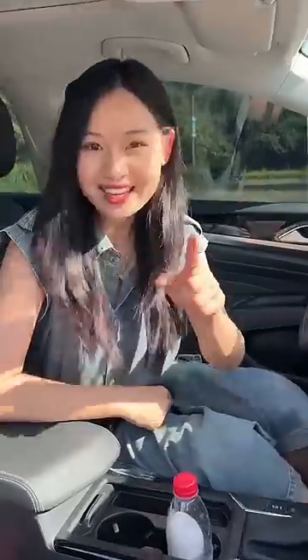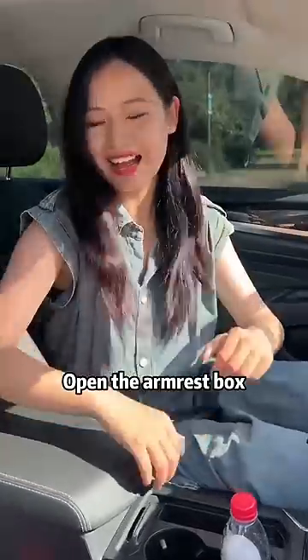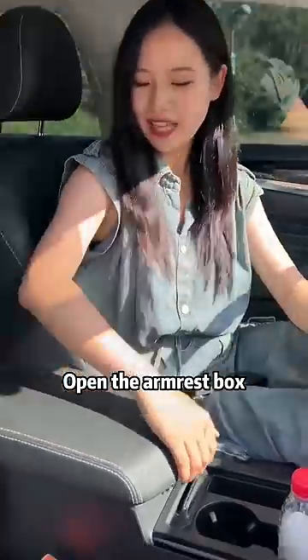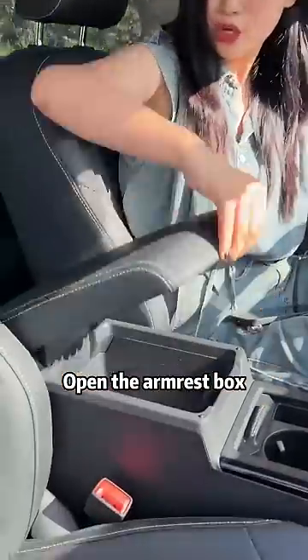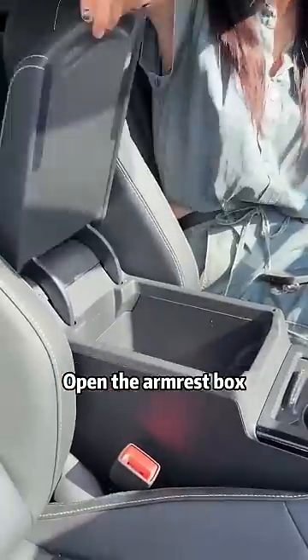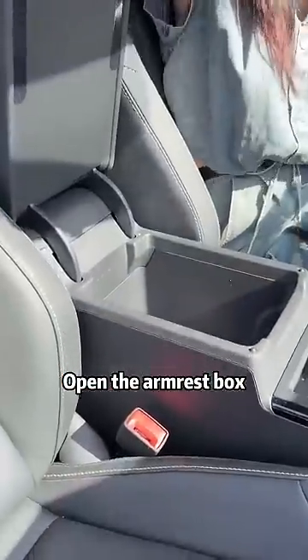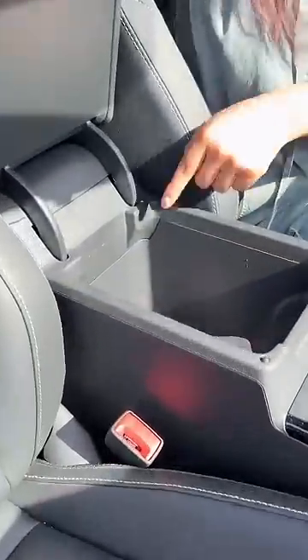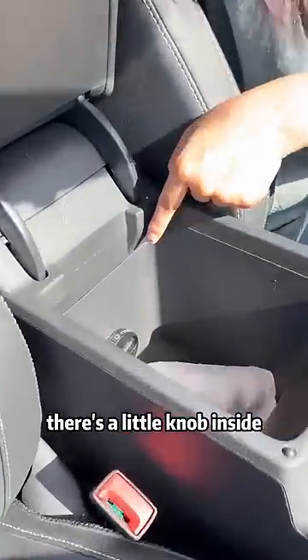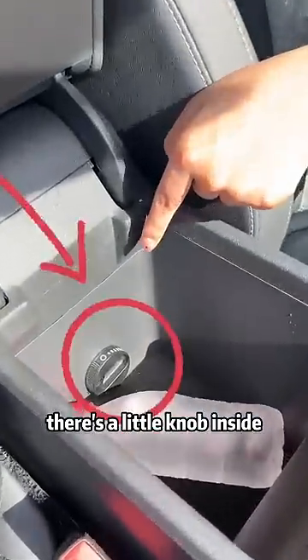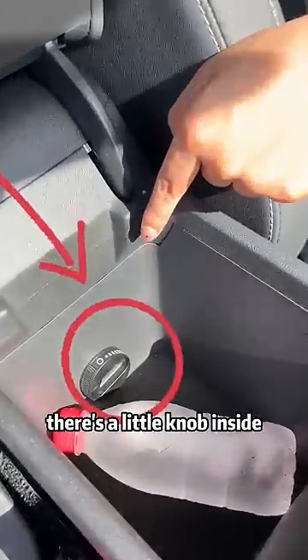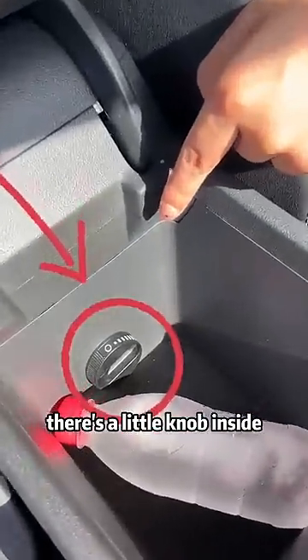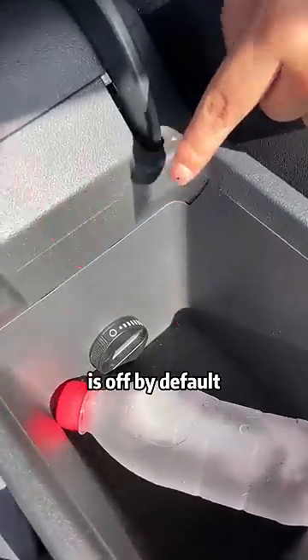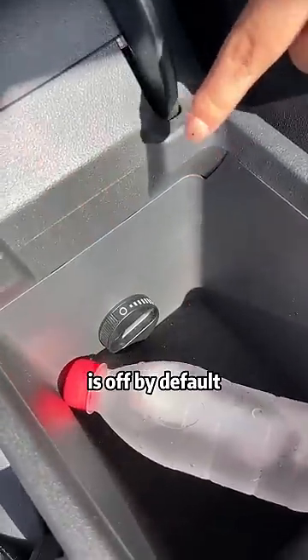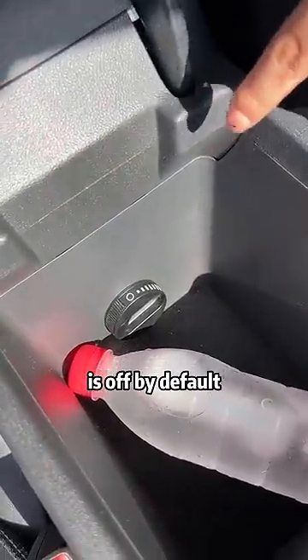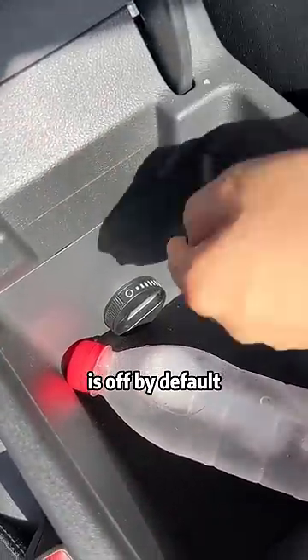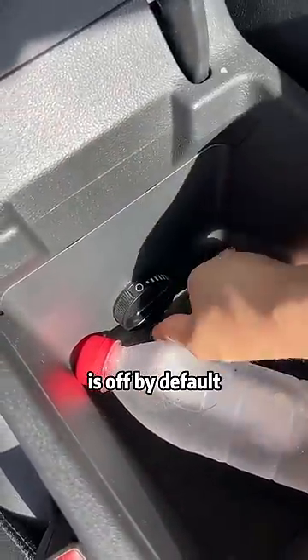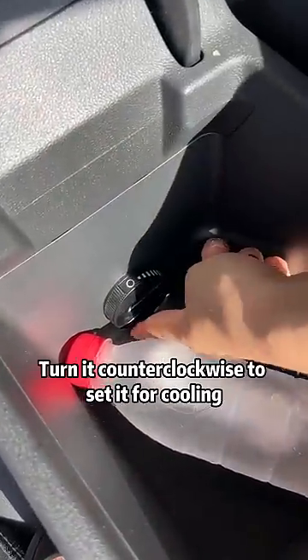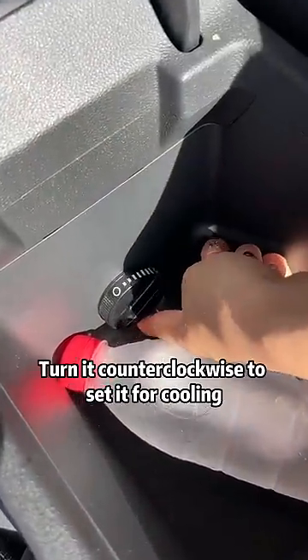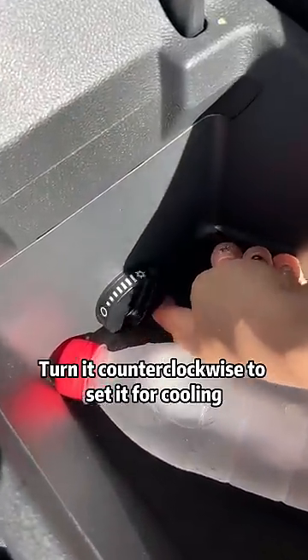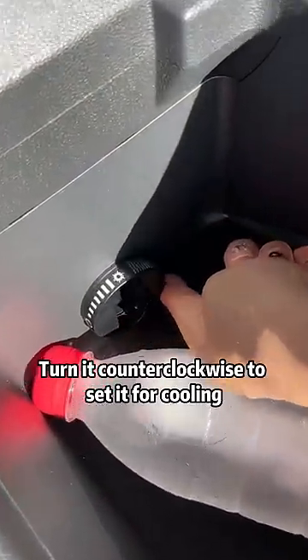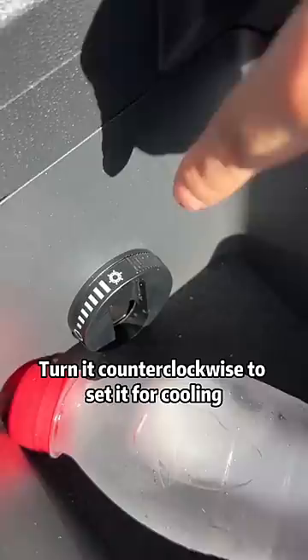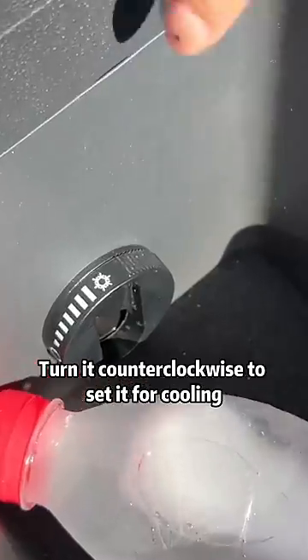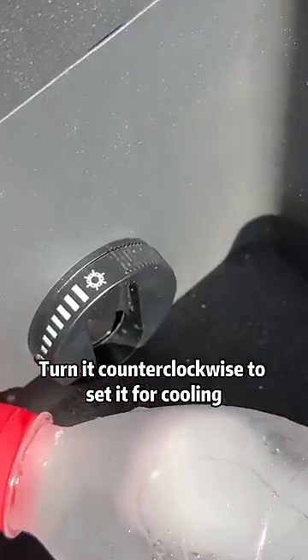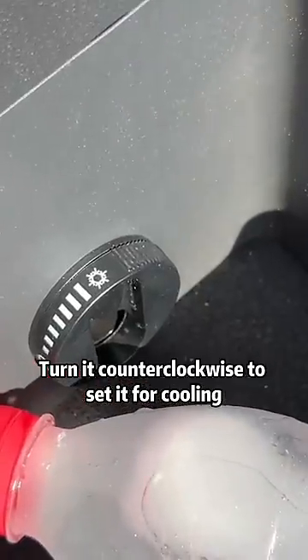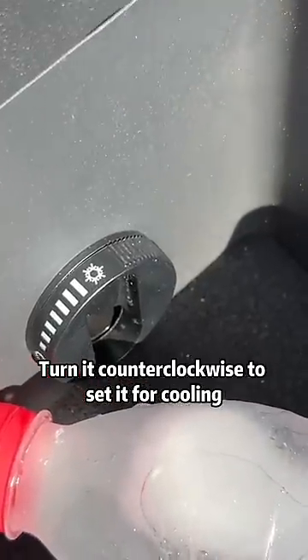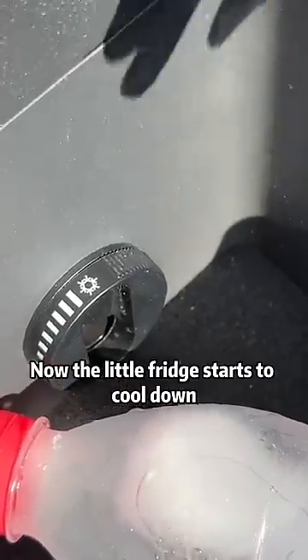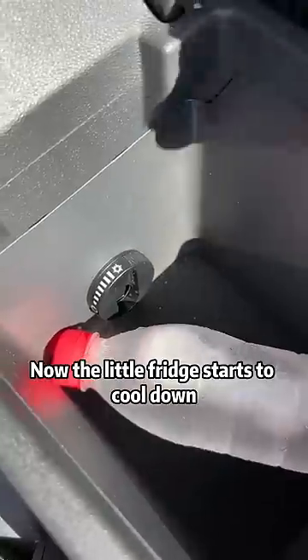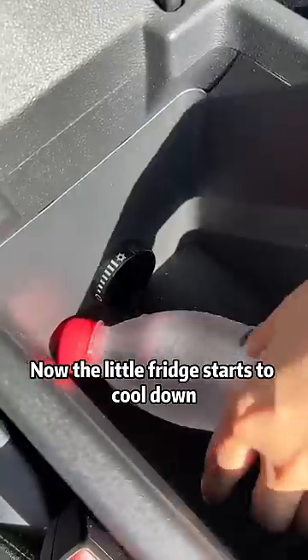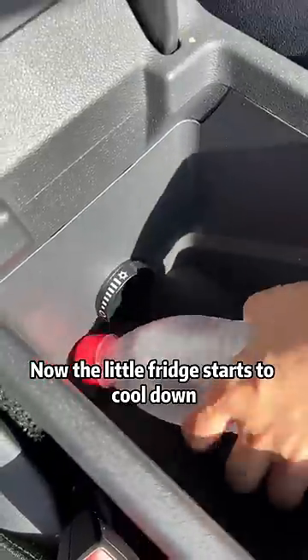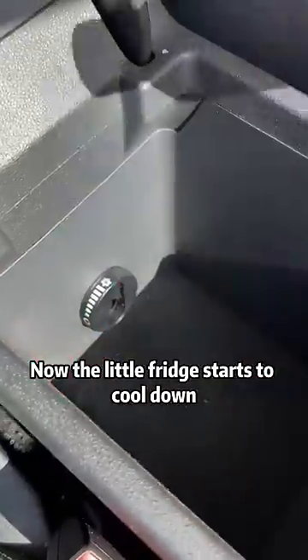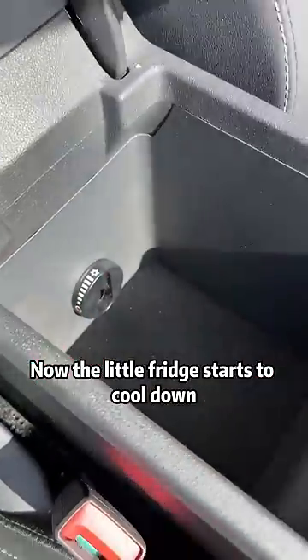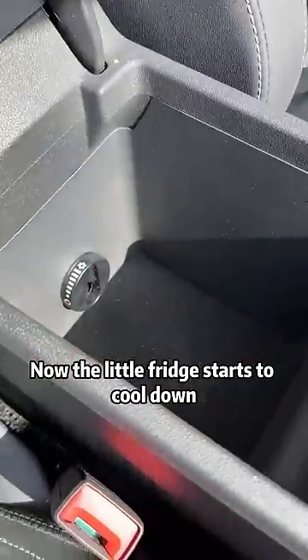Open the armrest box. There's a little knob inside. It's off by default. Turn it counterclockwise to set it for cooling. Now the little fridge starts to cool down.